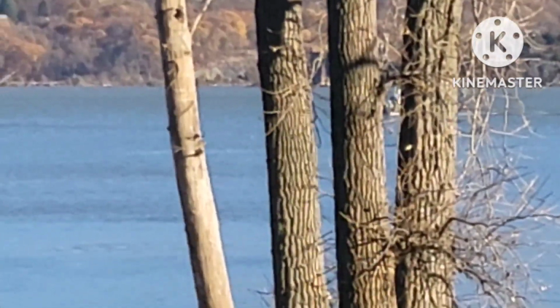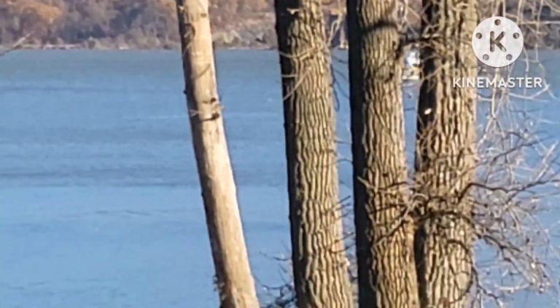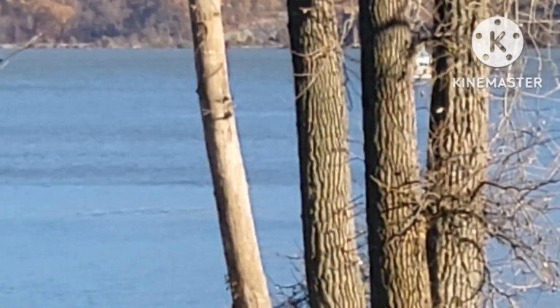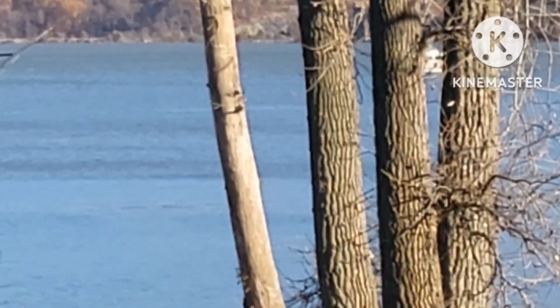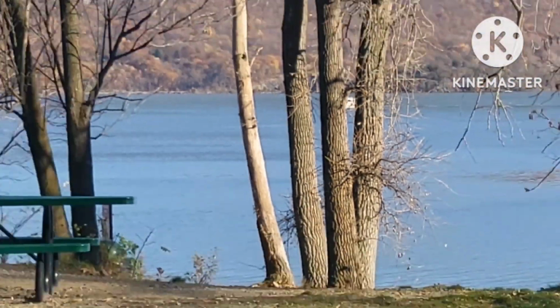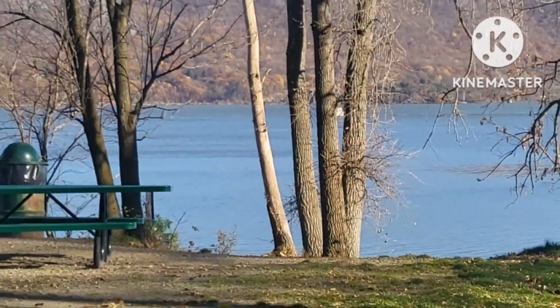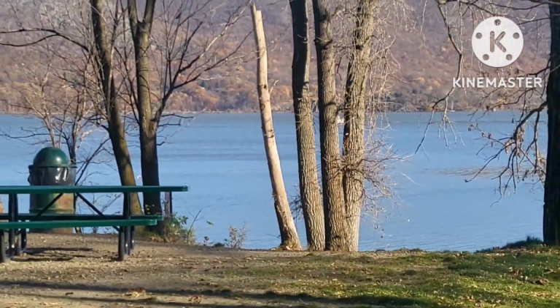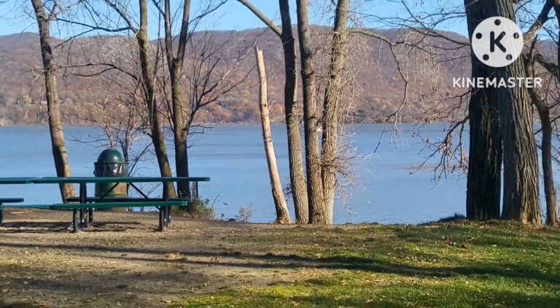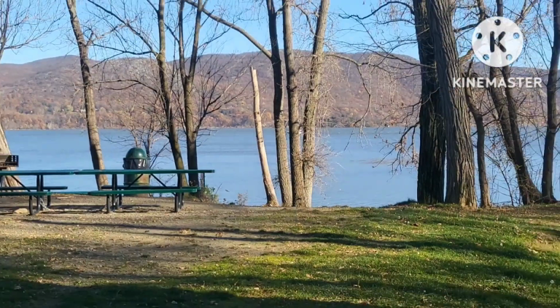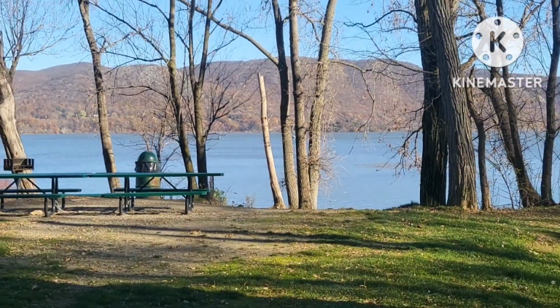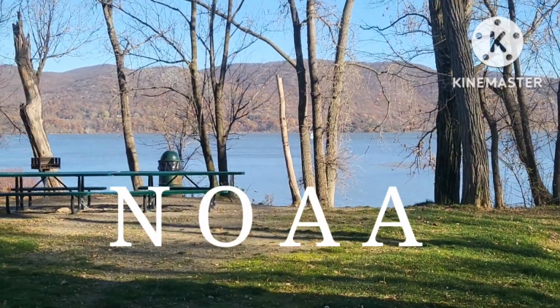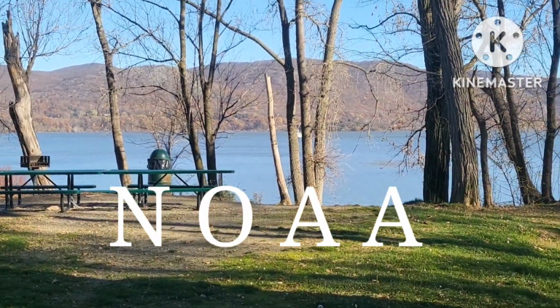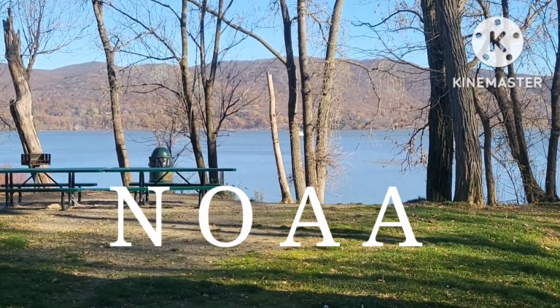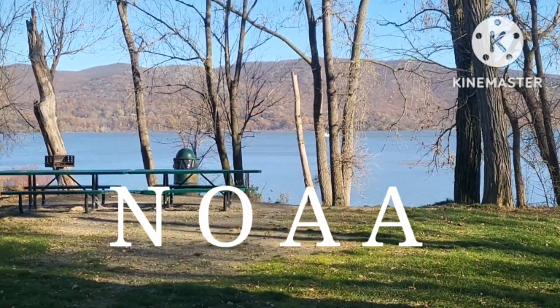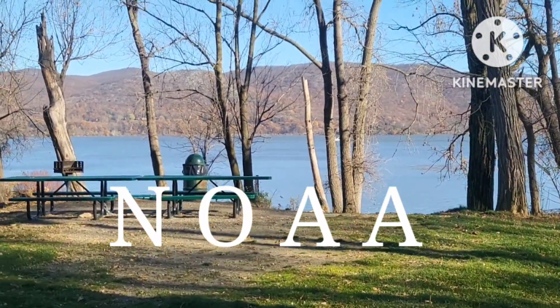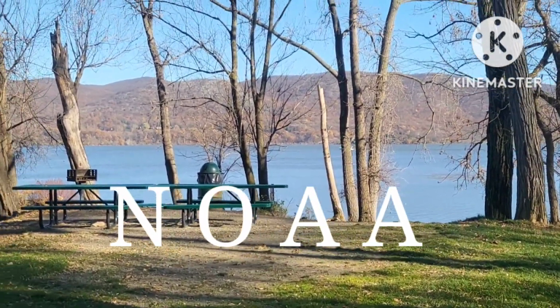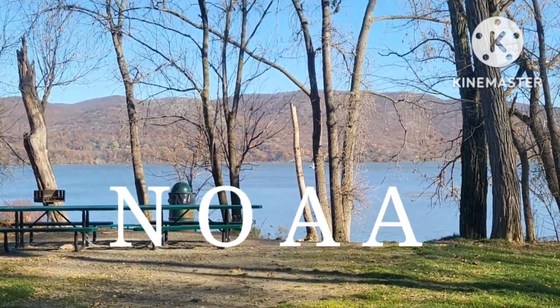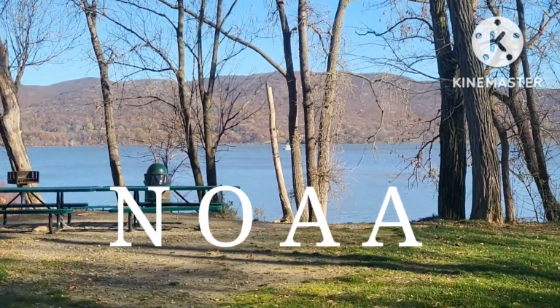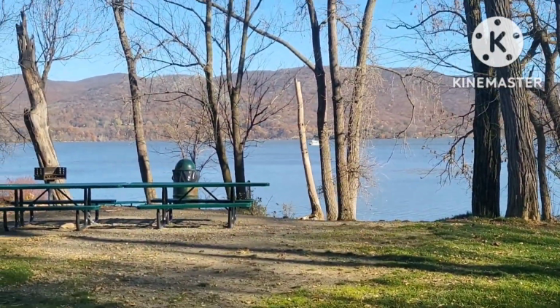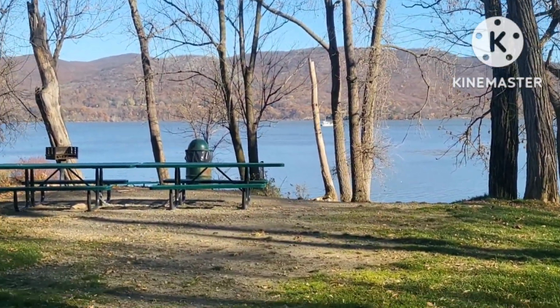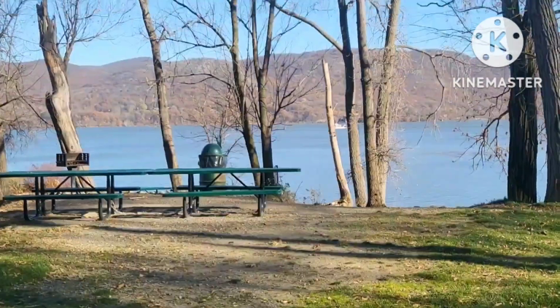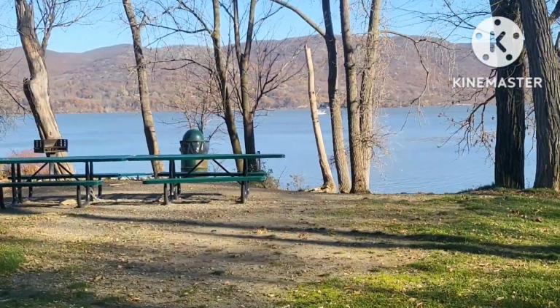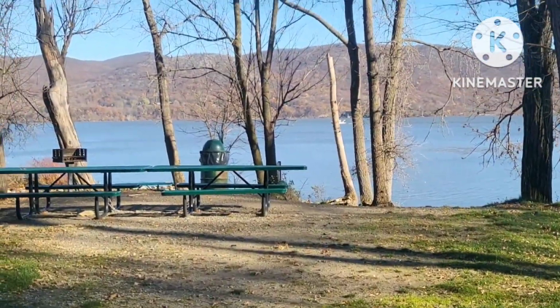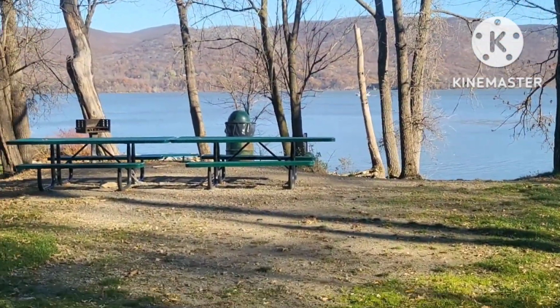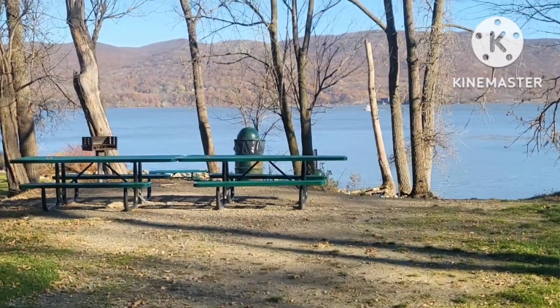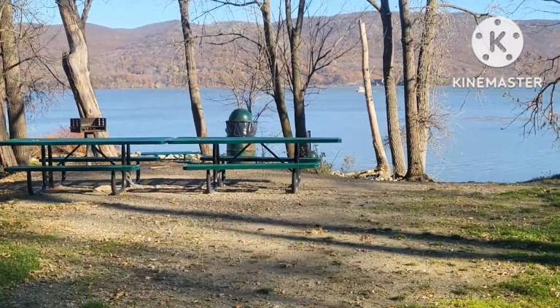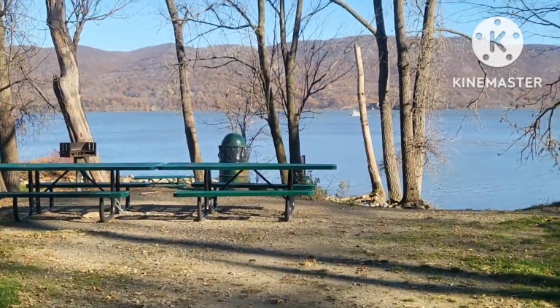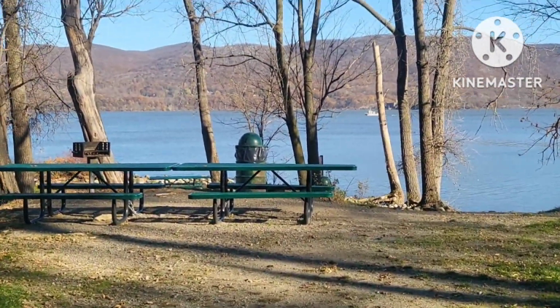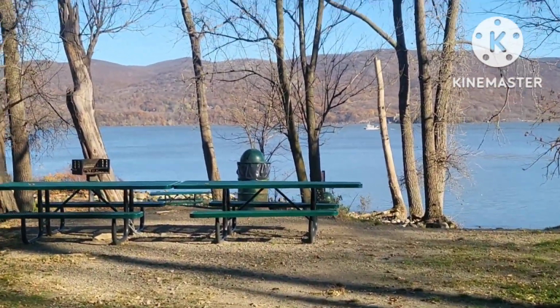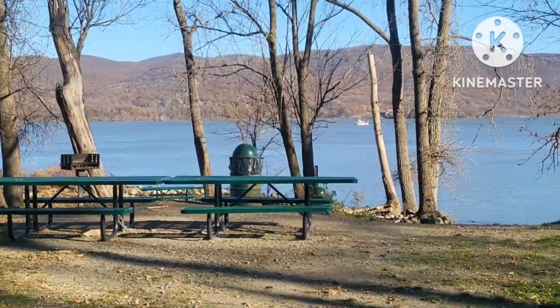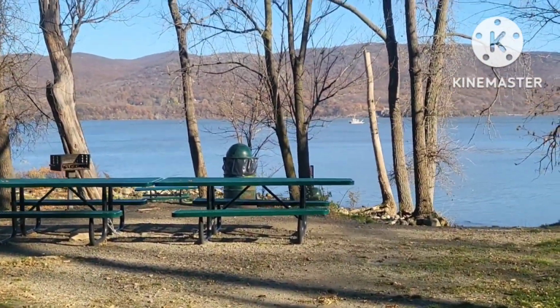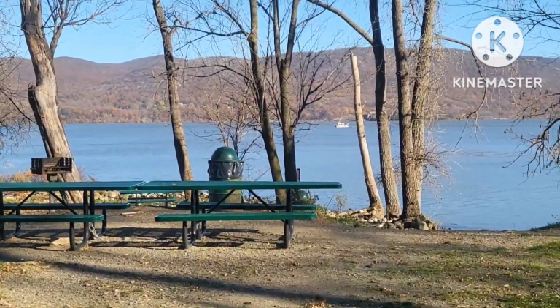Since you're probably not sure what I'm talking about, NOAA is N-O-A-A. It's the National Oceanic and Atmospheric Administration, and it's part of the U.S. Department of Commerce.